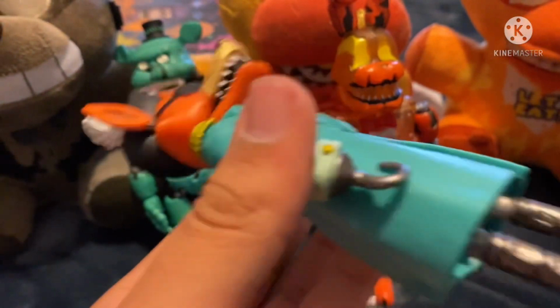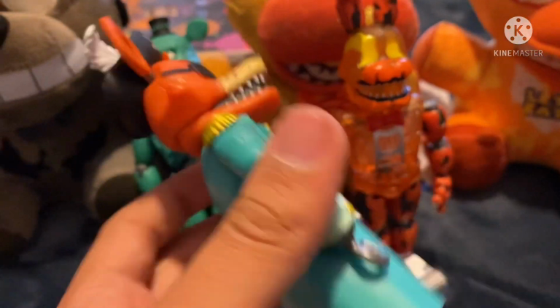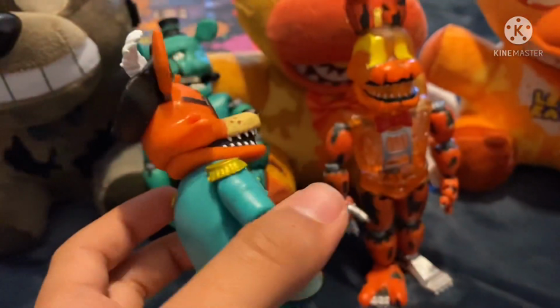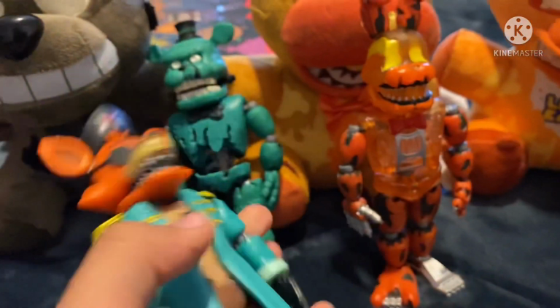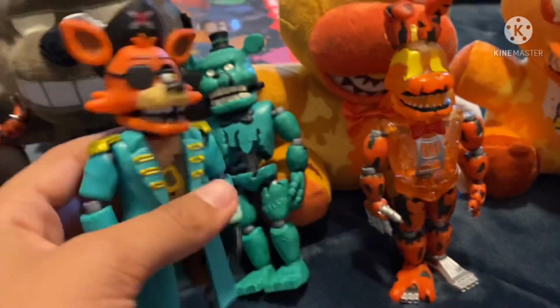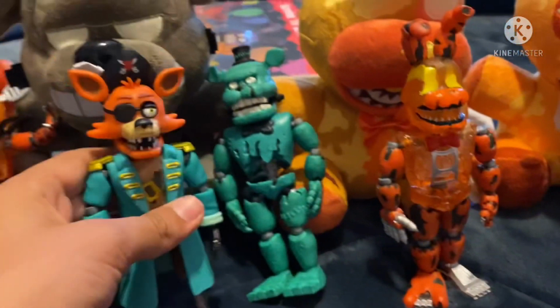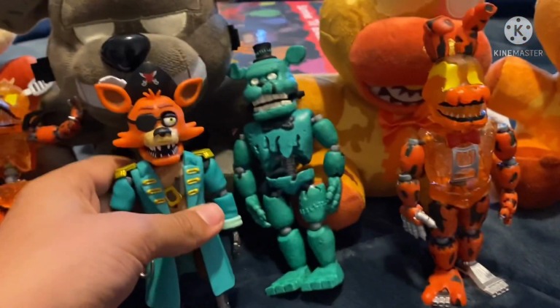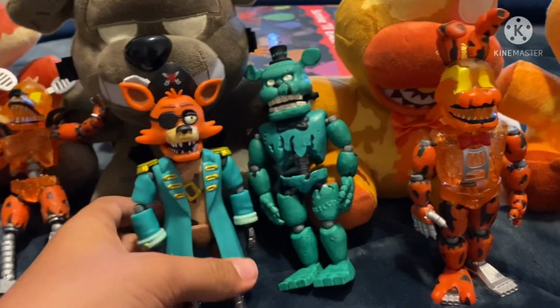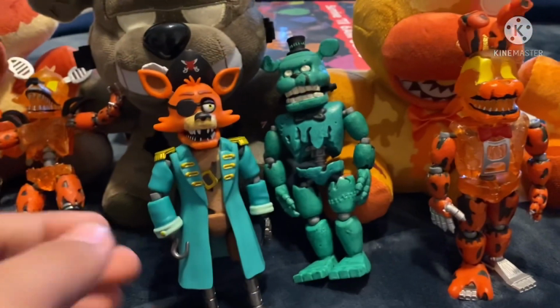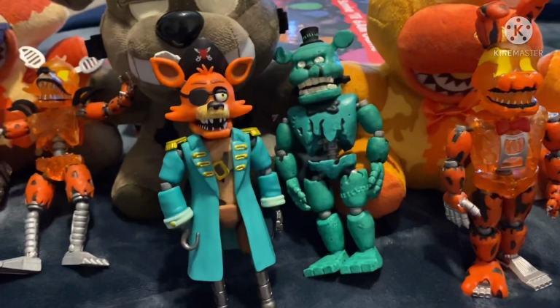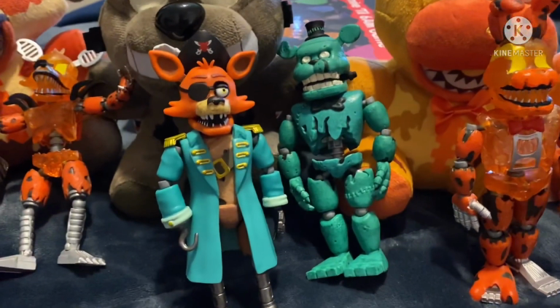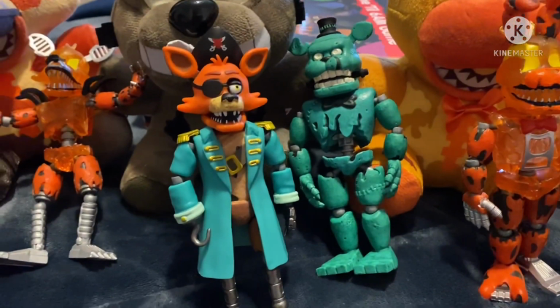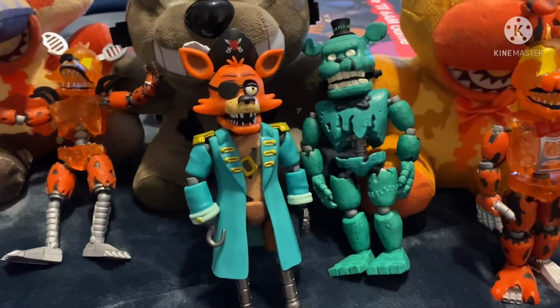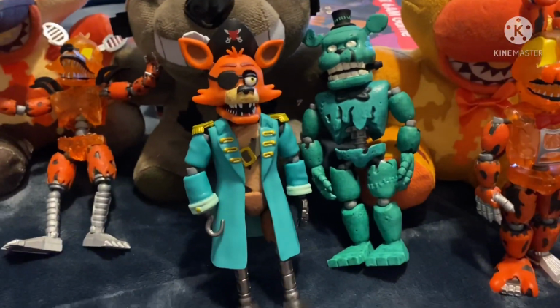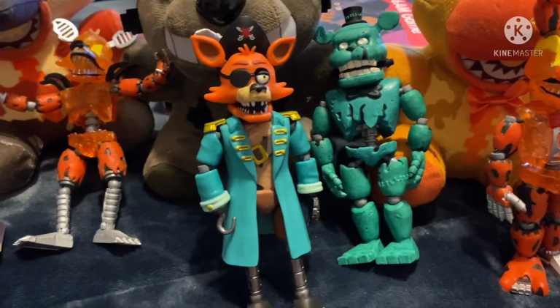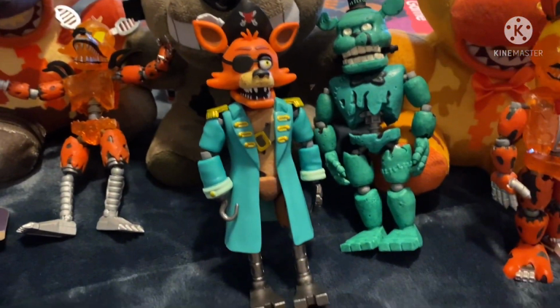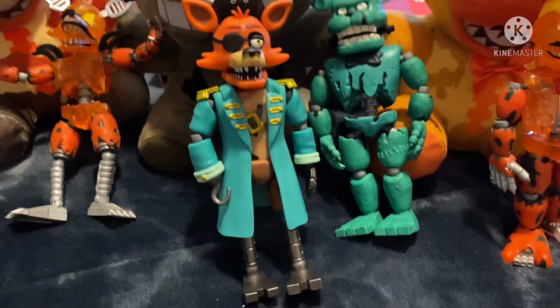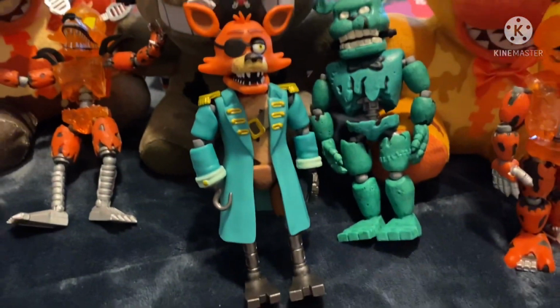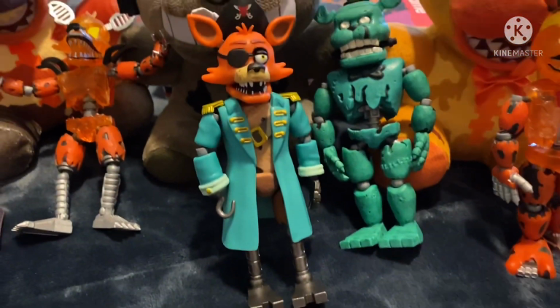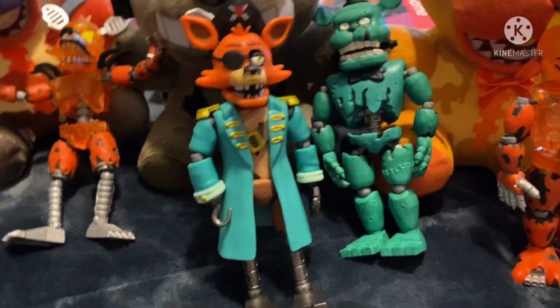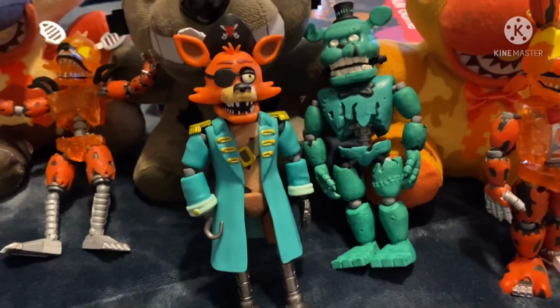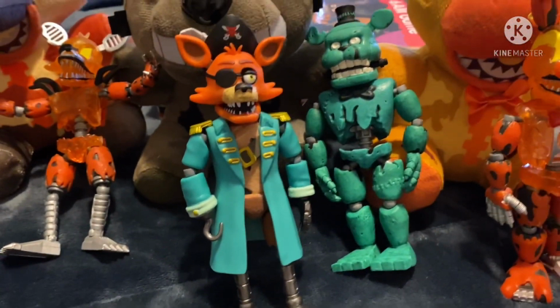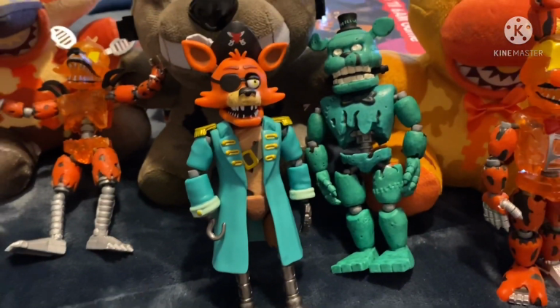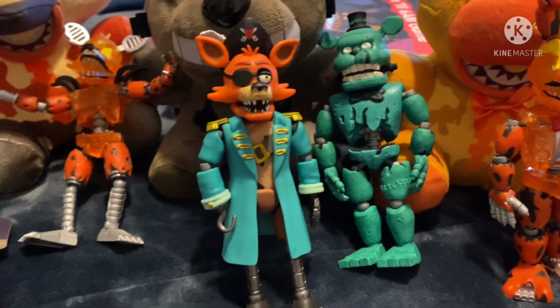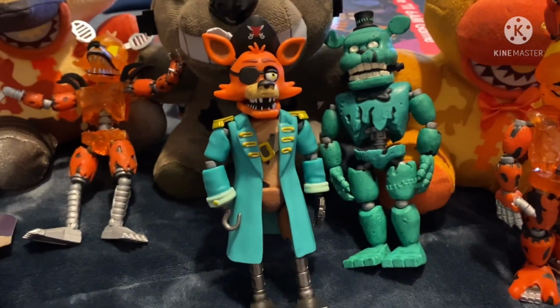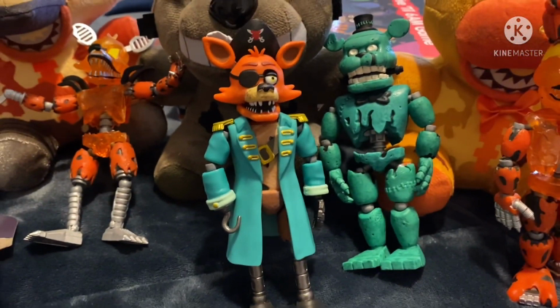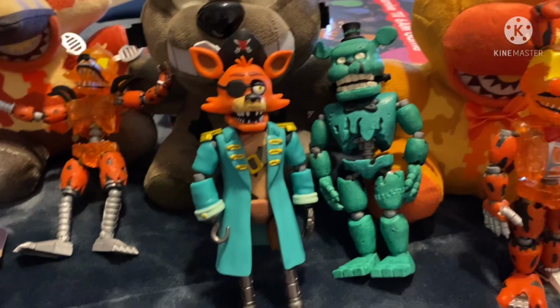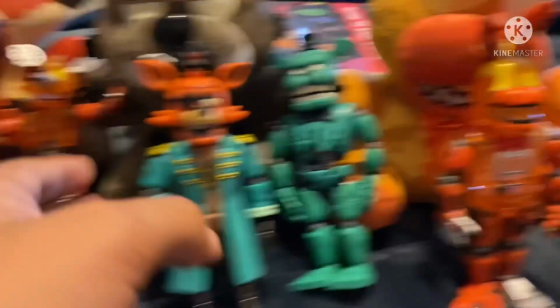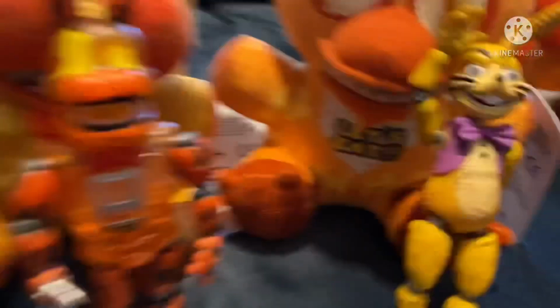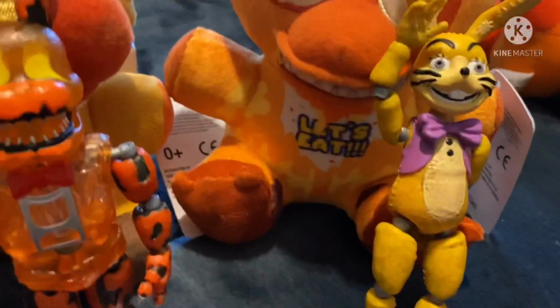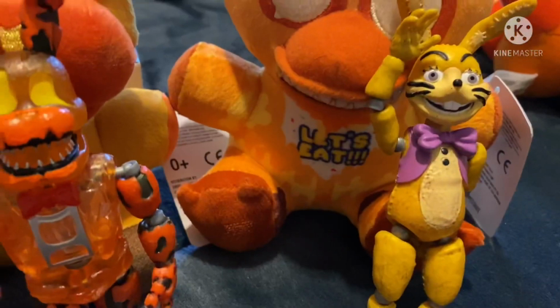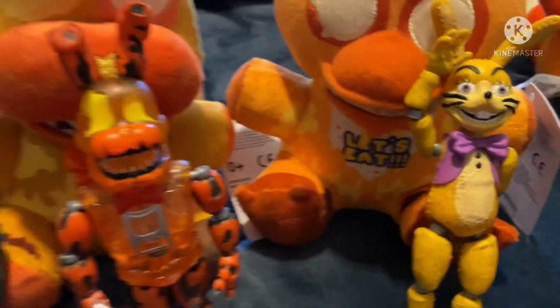Overall, Captain Foxy's action figure is really good and I'm going to have to give him an 11 out of 10, just like Glitchtrap.